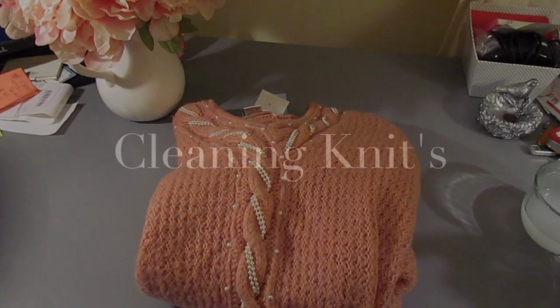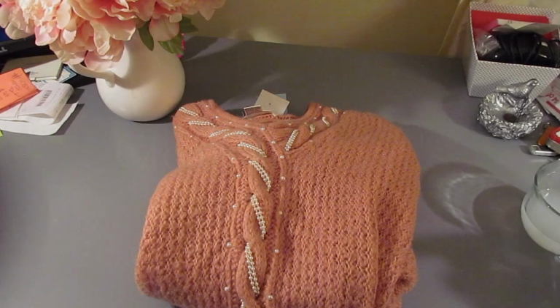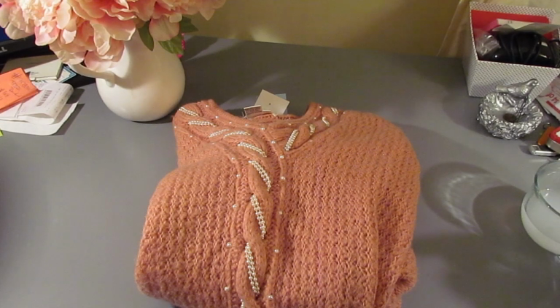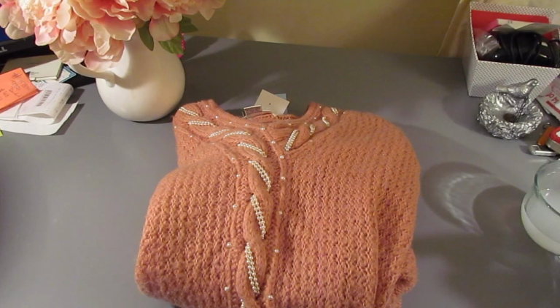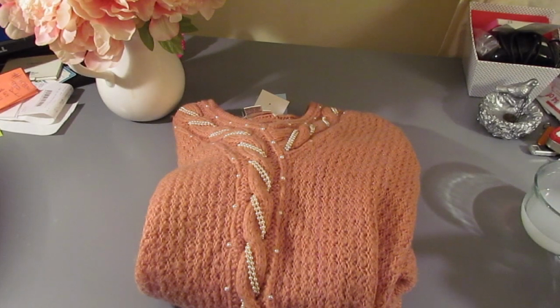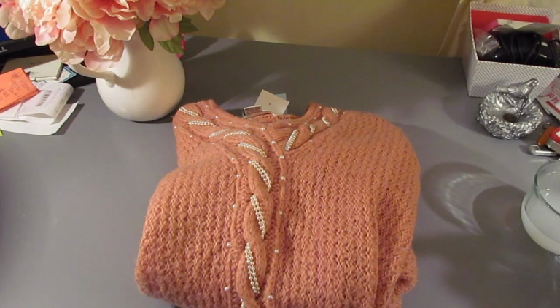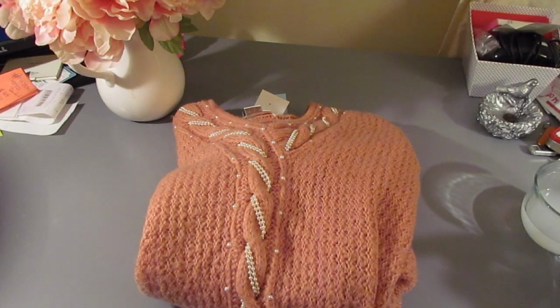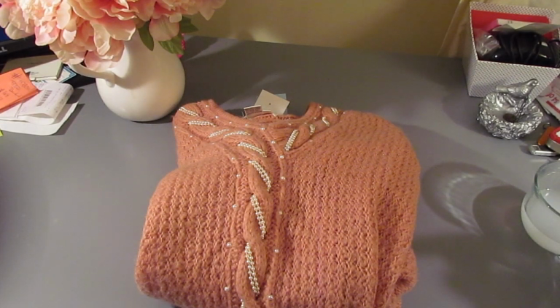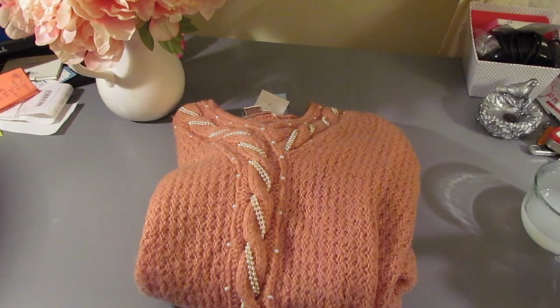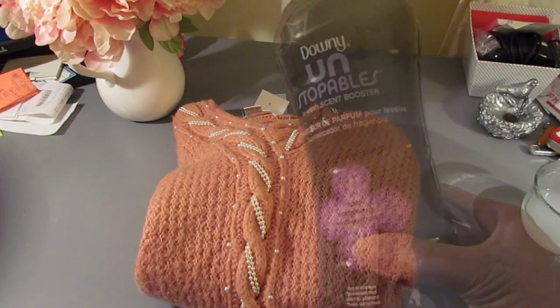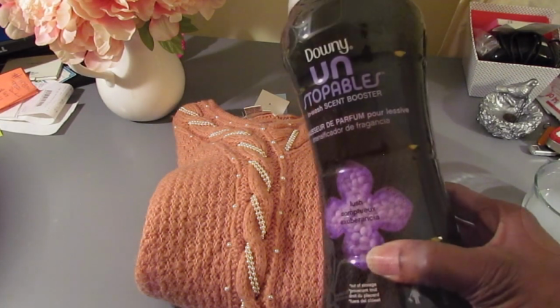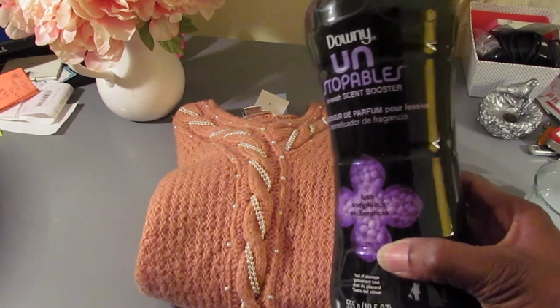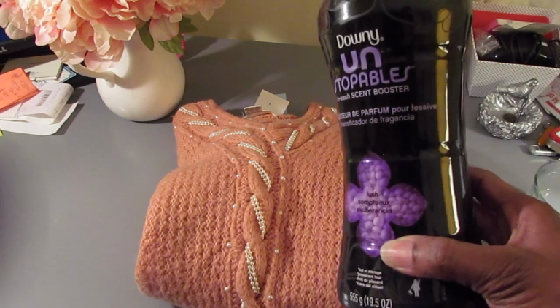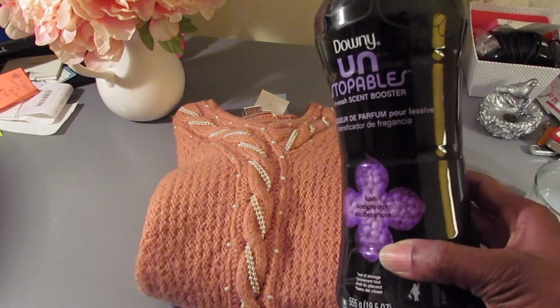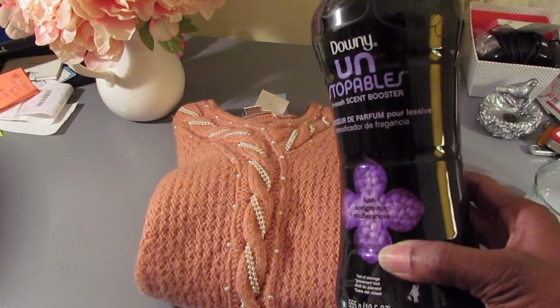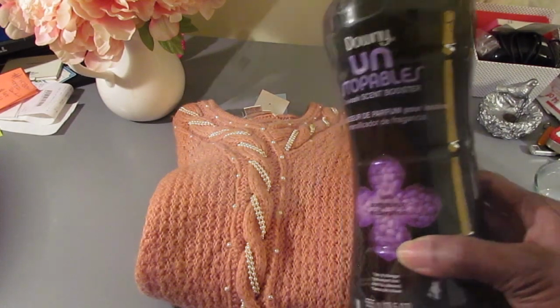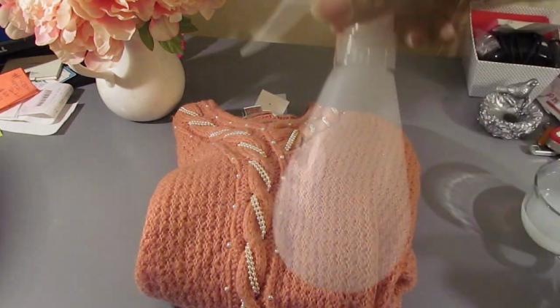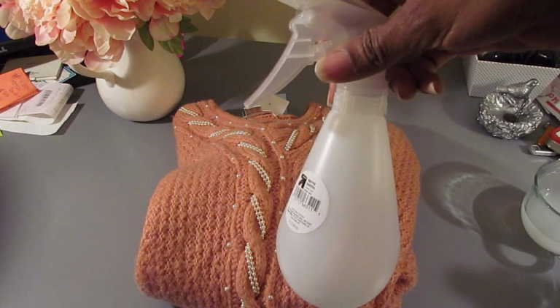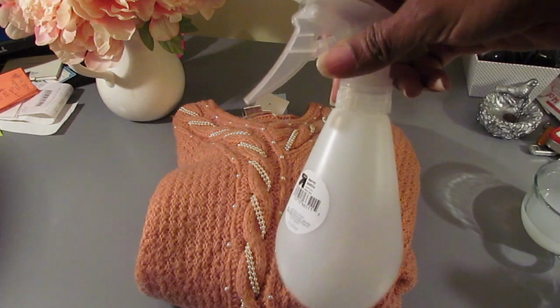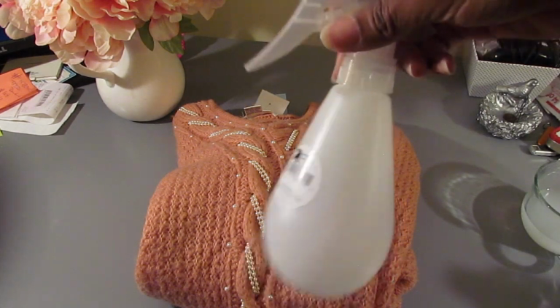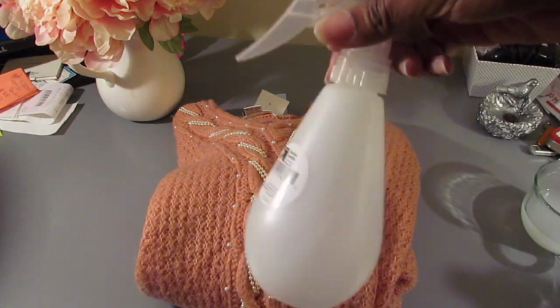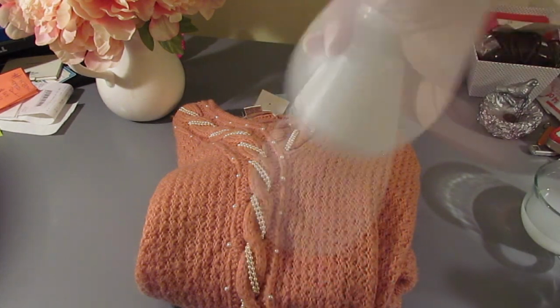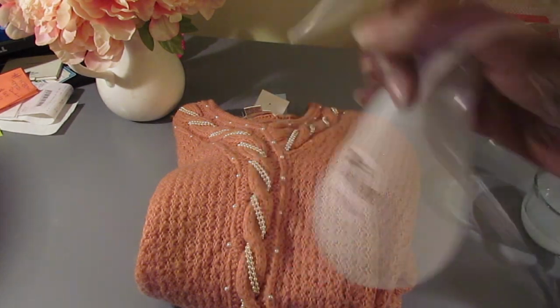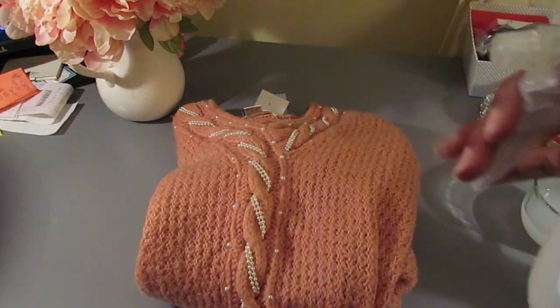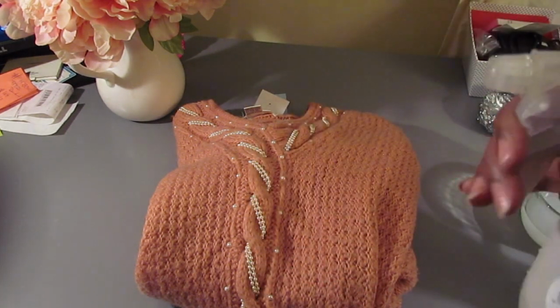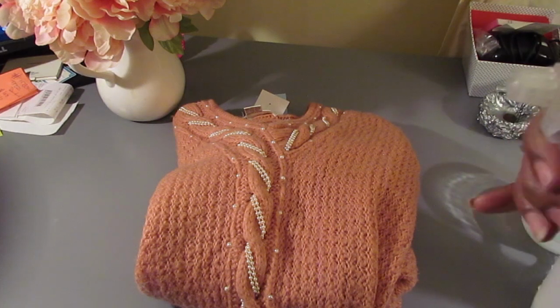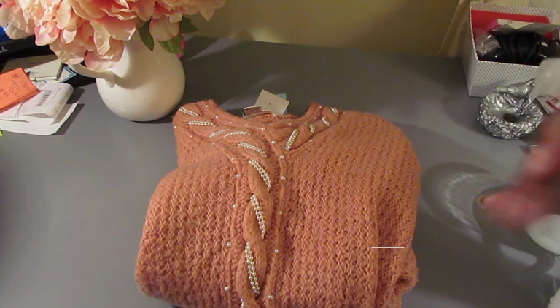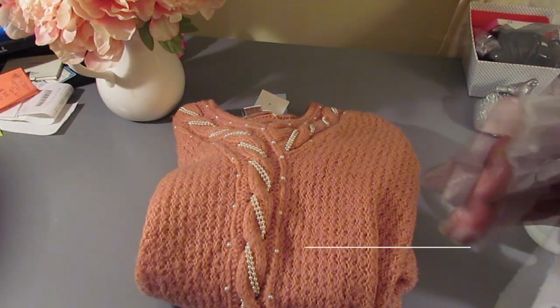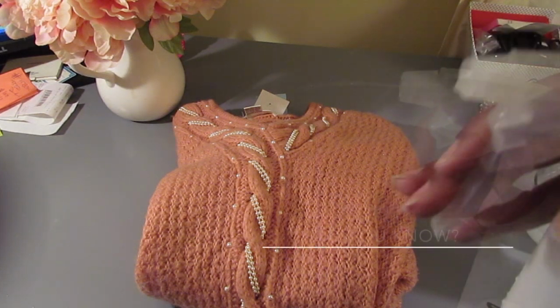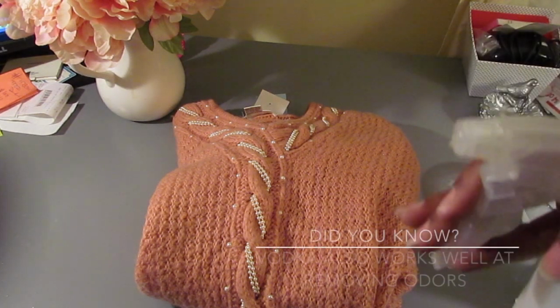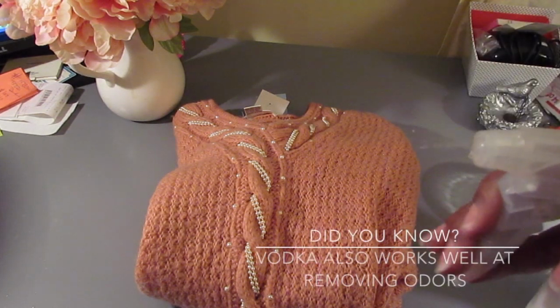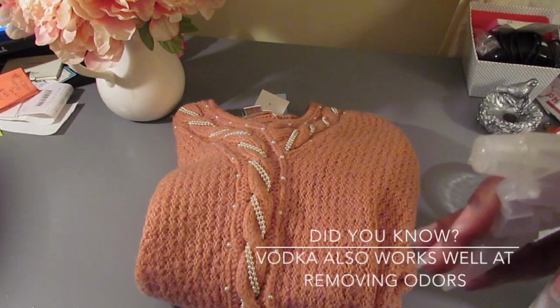So you've purchased a nice unique knit but it has a musty scent to it. We're going to take our Downy Unstoppables, put it in our water bottle with some water, and spritz away.